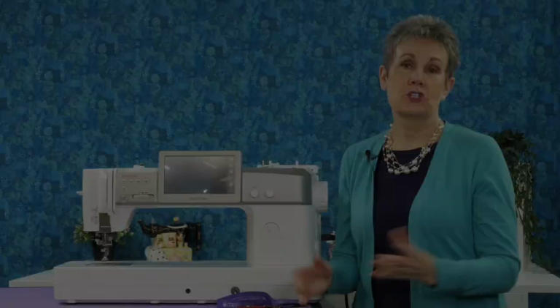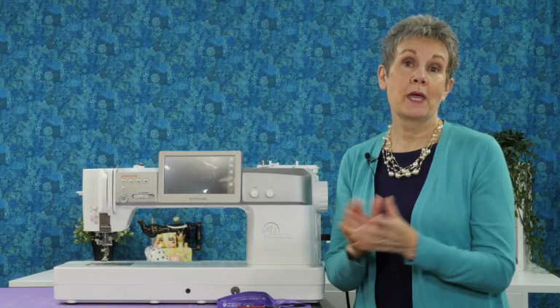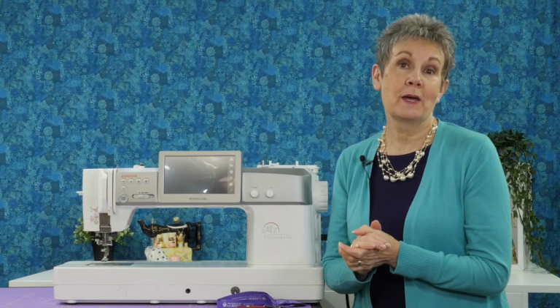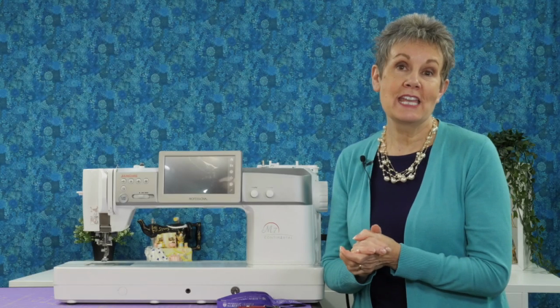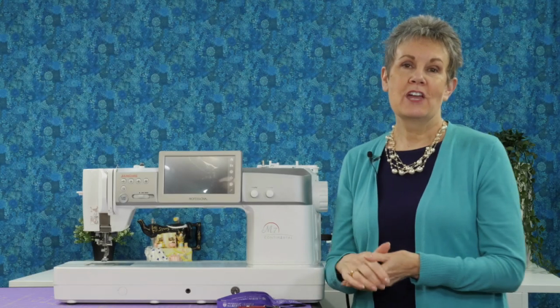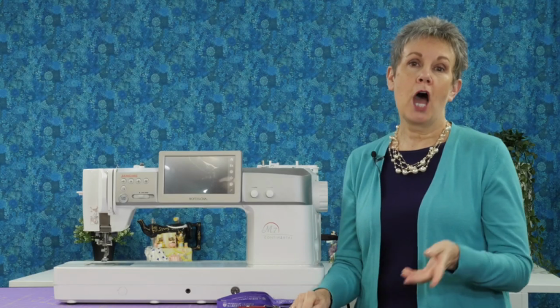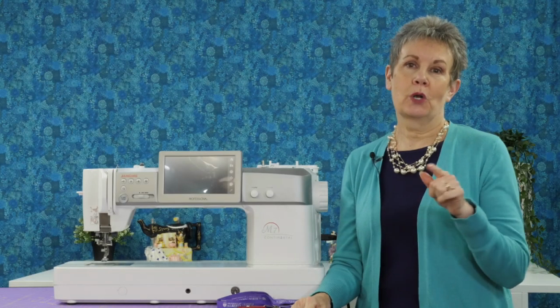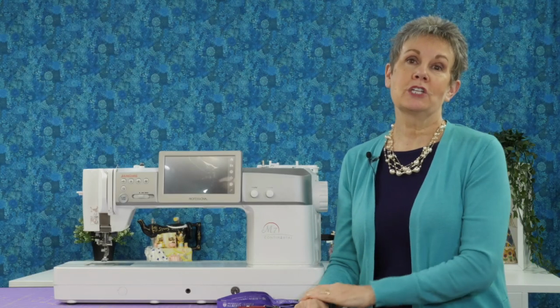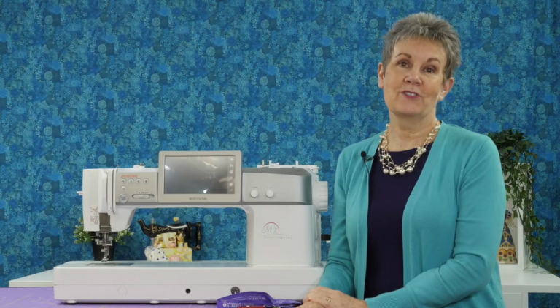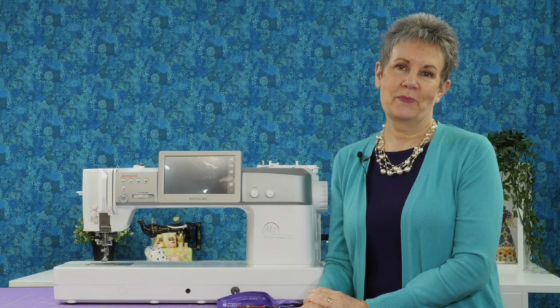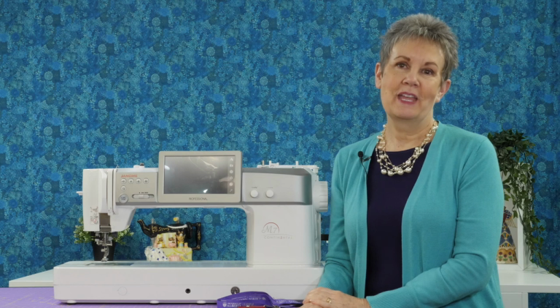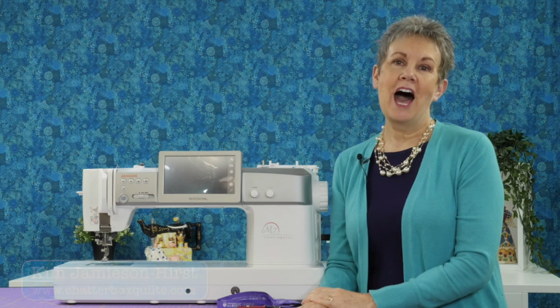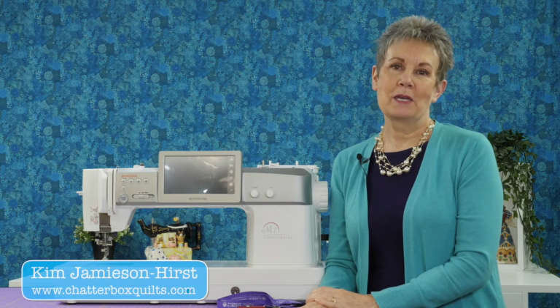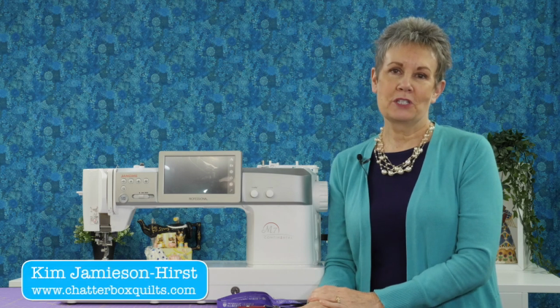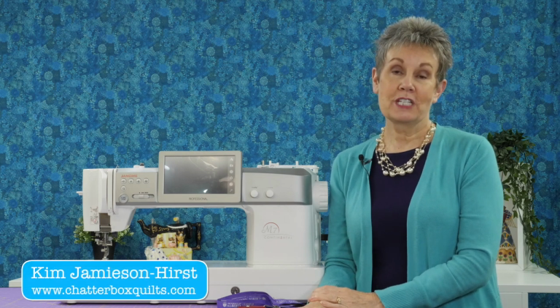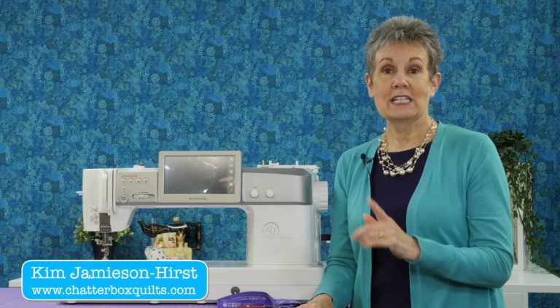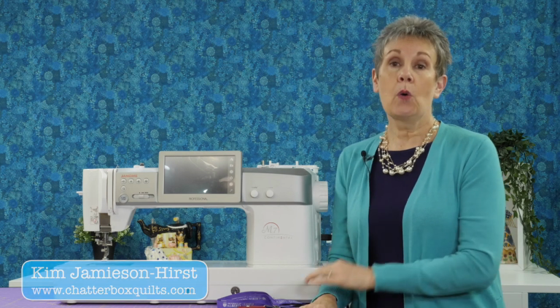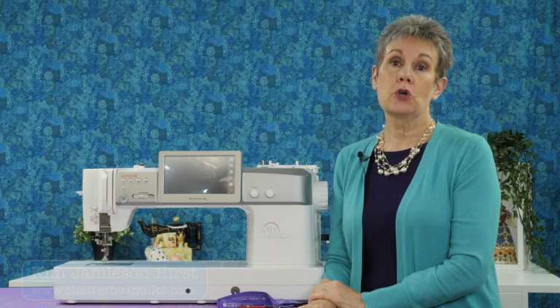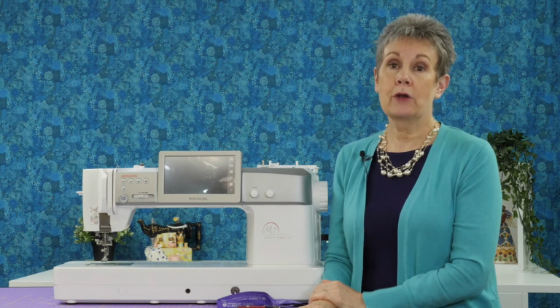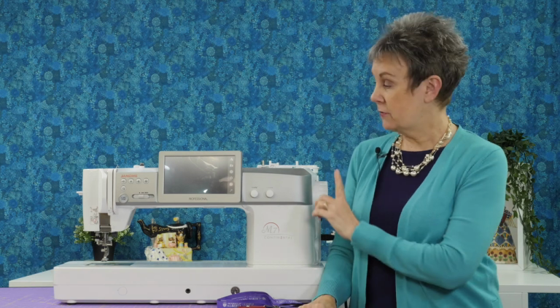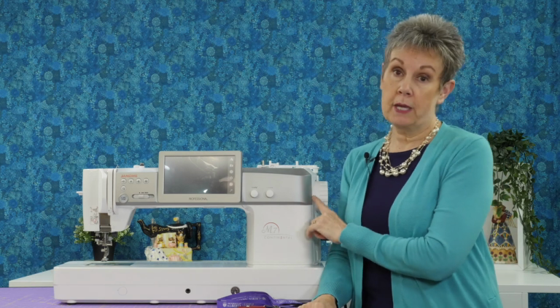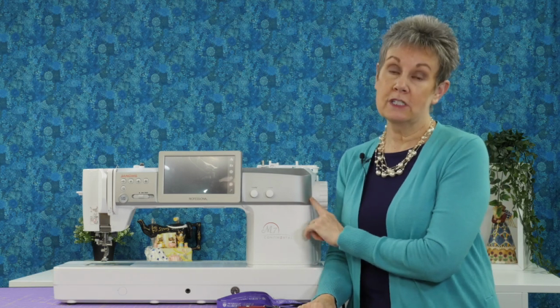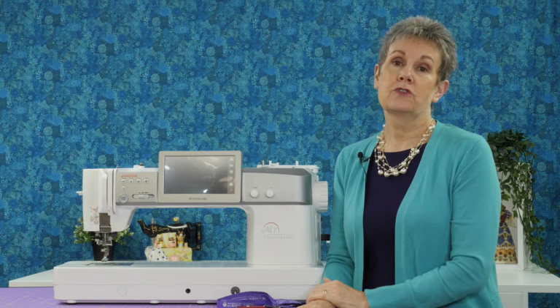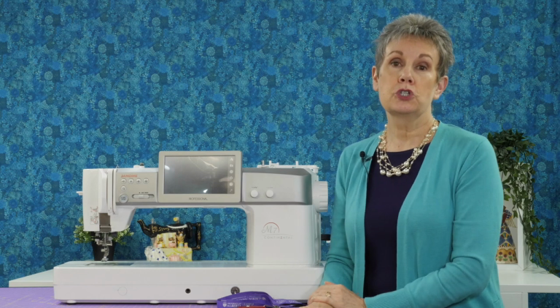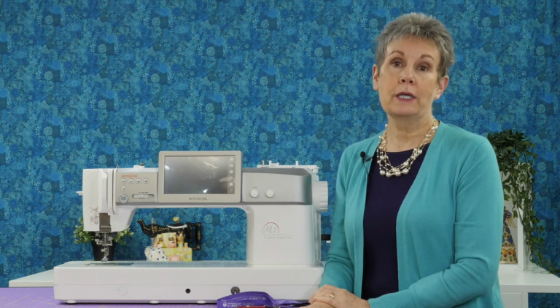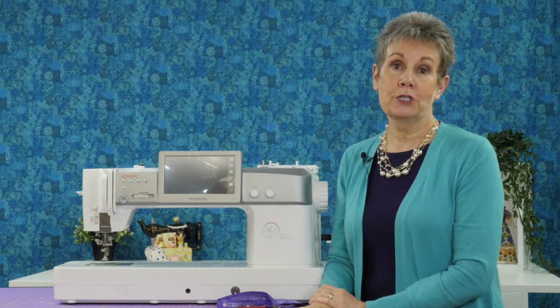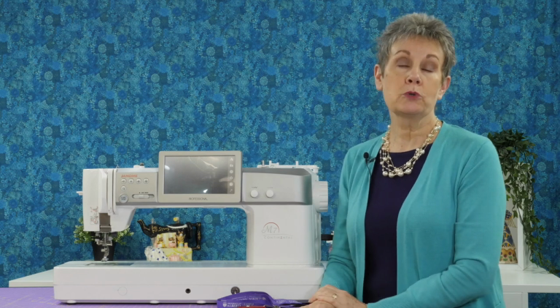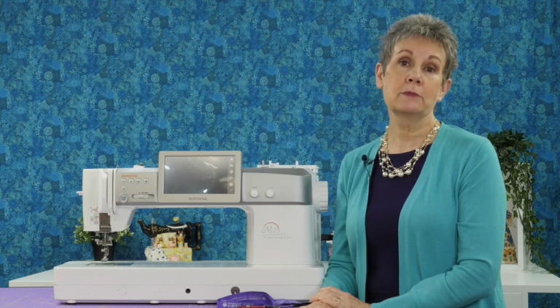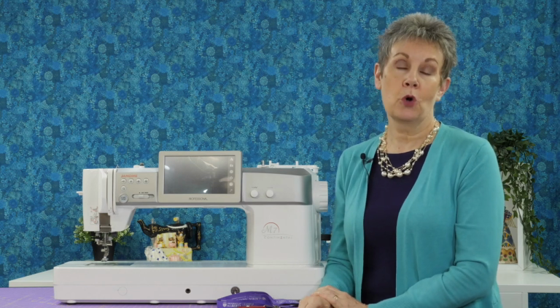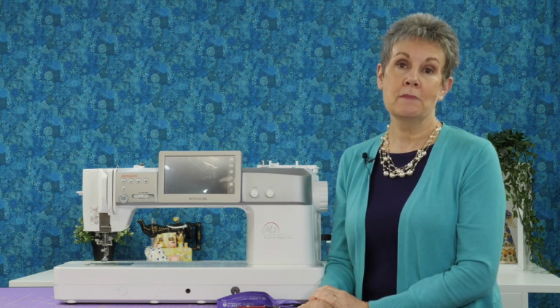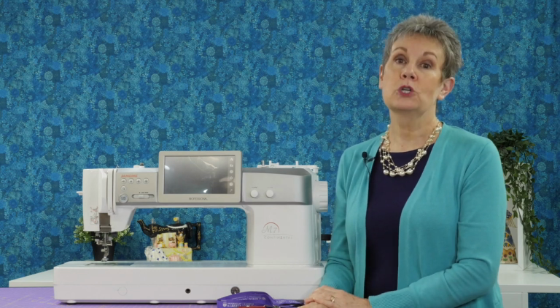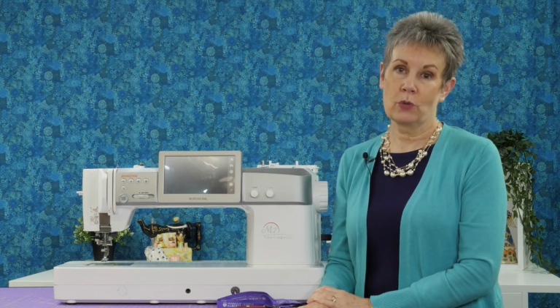Is your Janome M7 up to date? If it's not, you're going to want to watch today's video. I'm Kim Jamieson-Hurst and today I want to show you how to update the Janome M7 to version 2.00, which was released by Janome in May 2022.